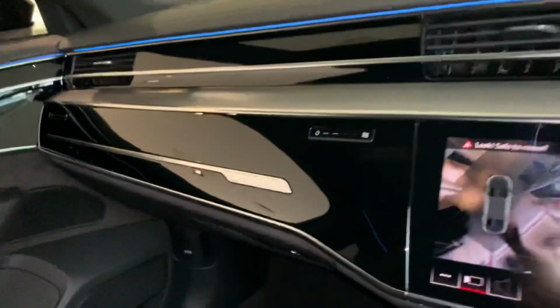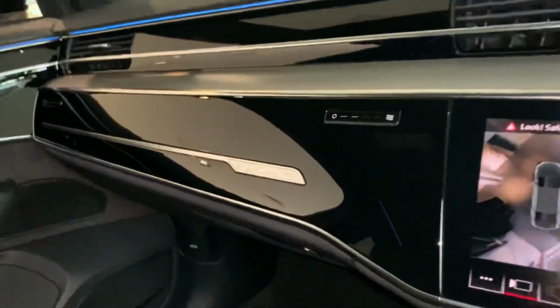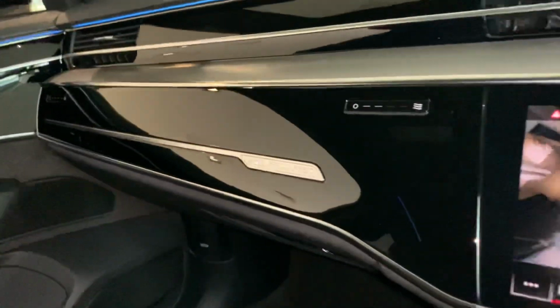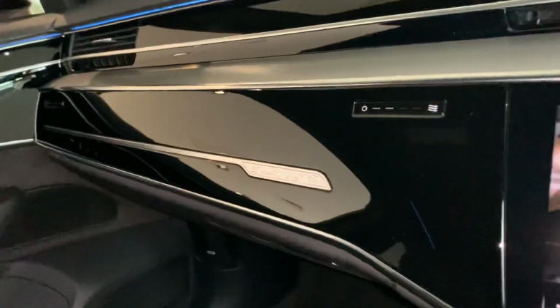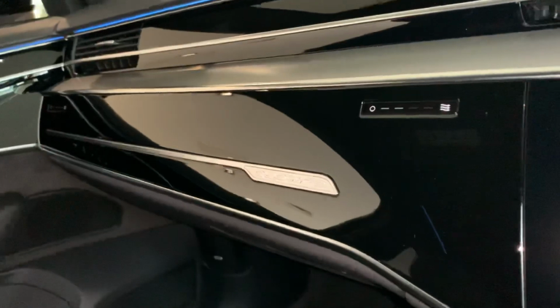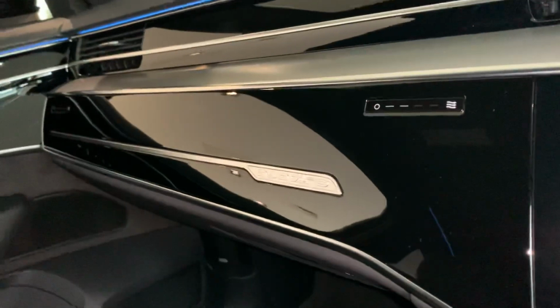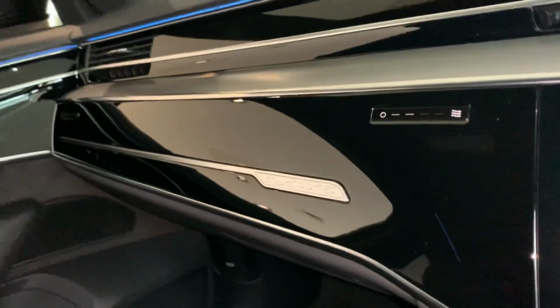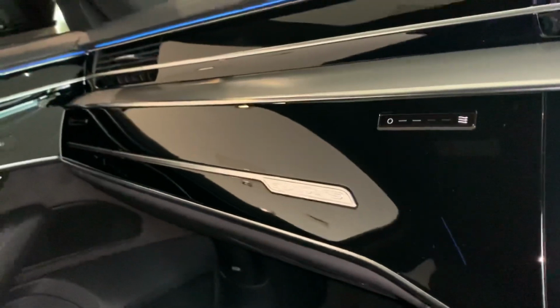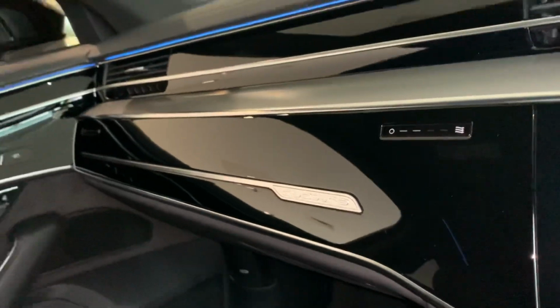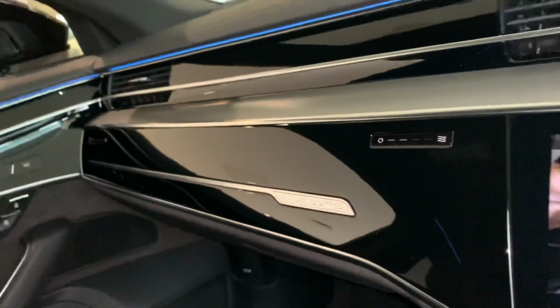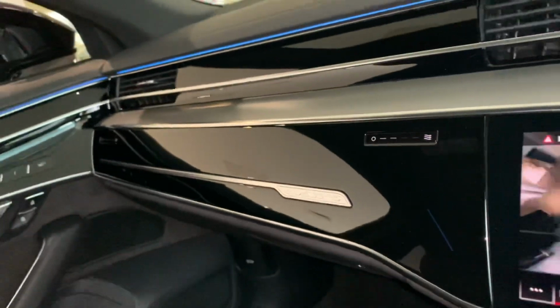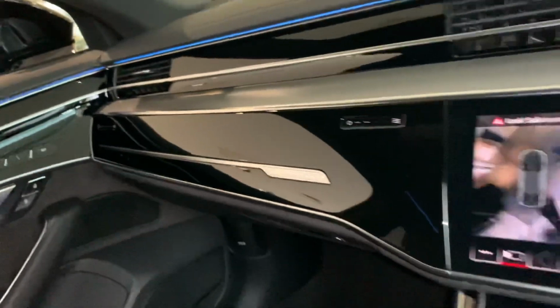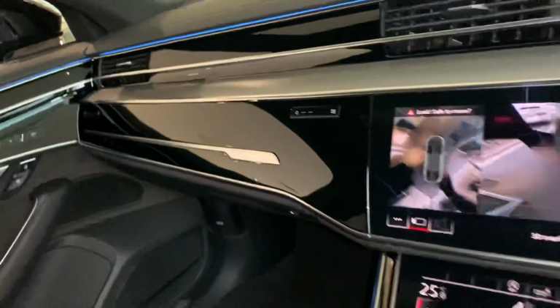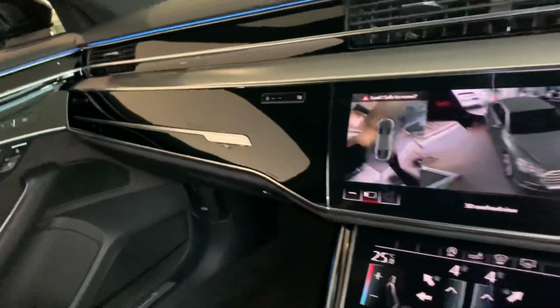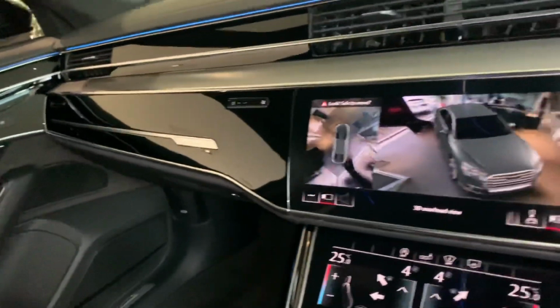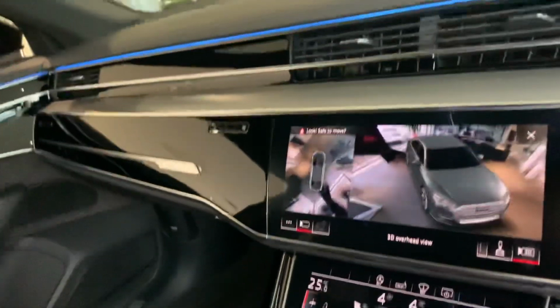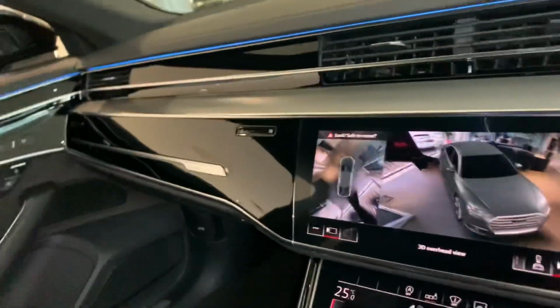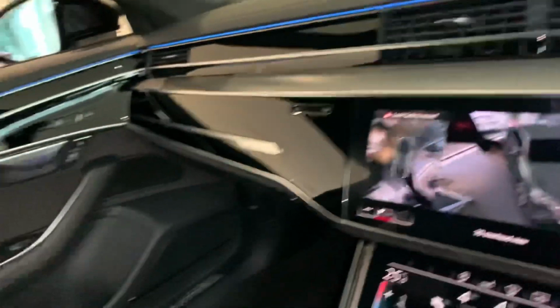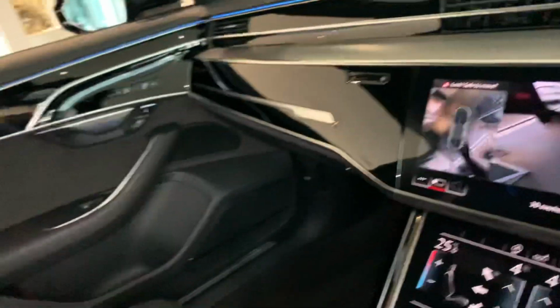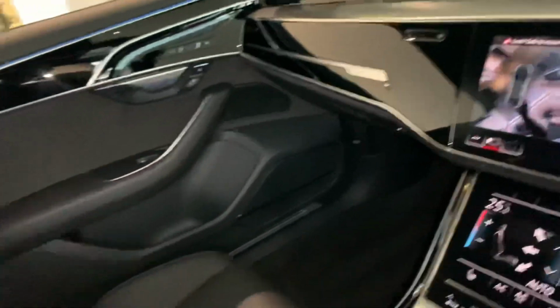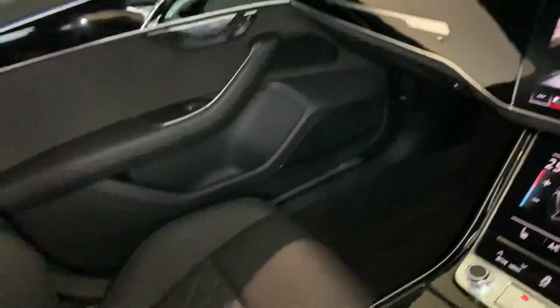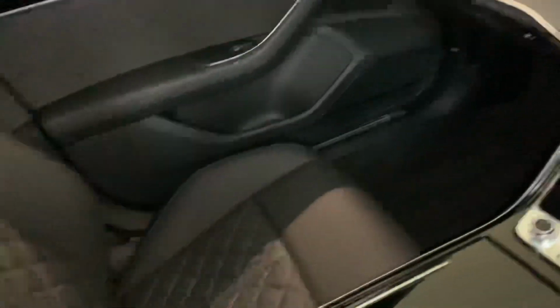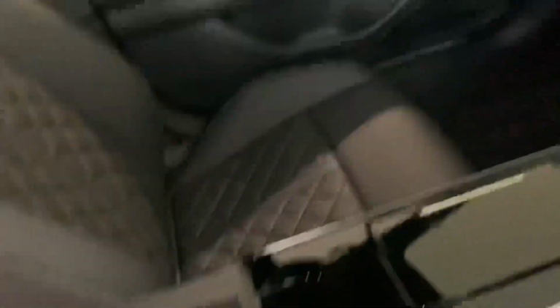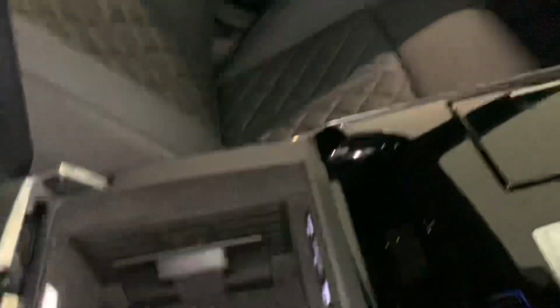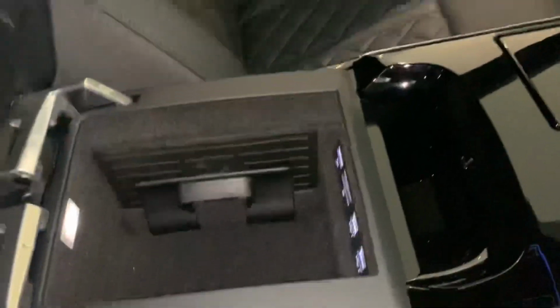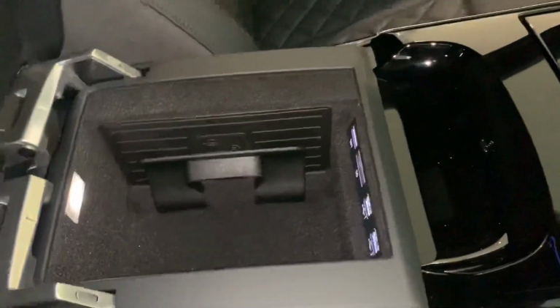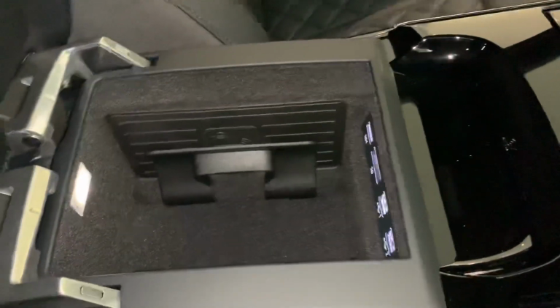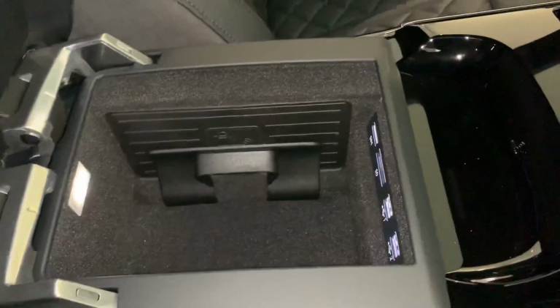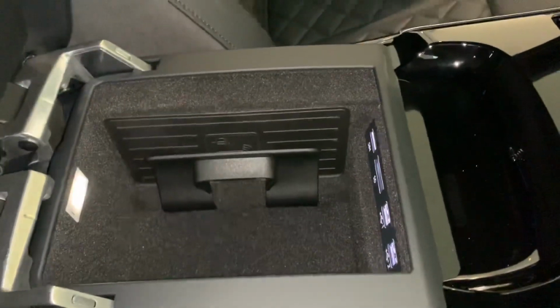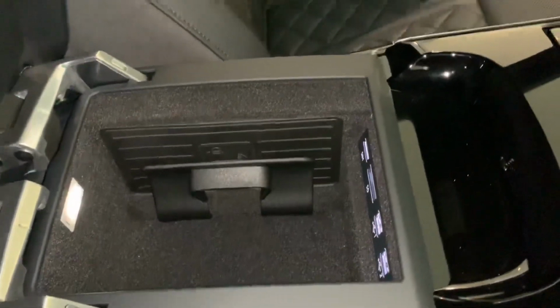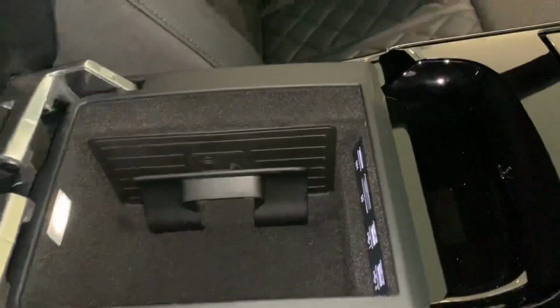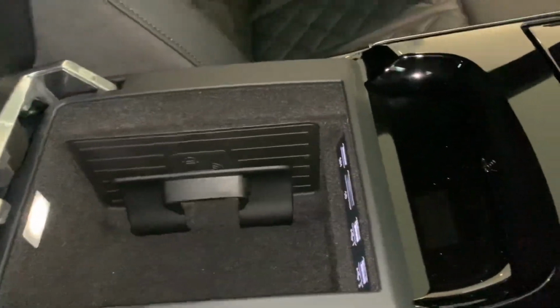As you can see it is a quattro so it is full wheel drive. On the side here we also have the wireless charging pad for your phone.